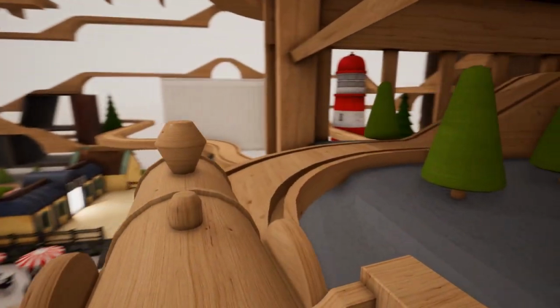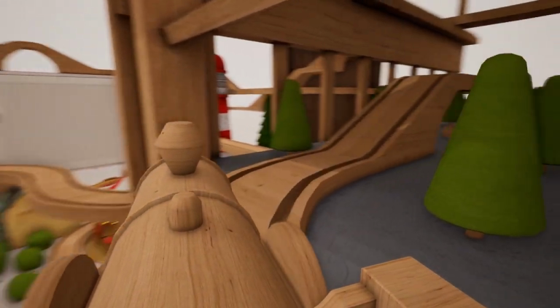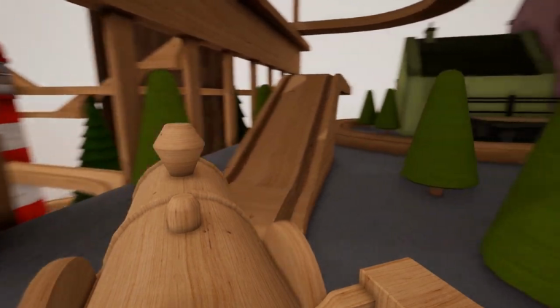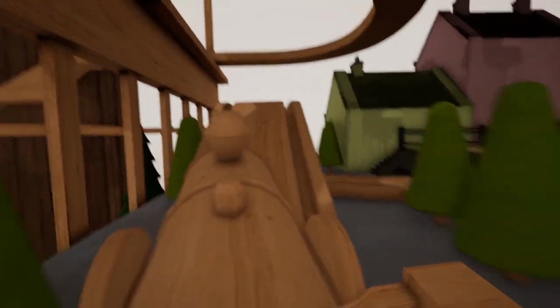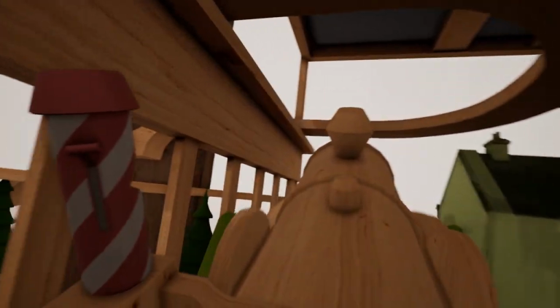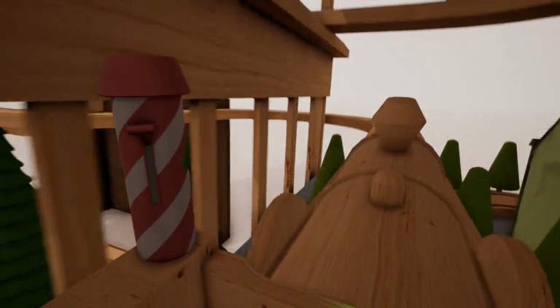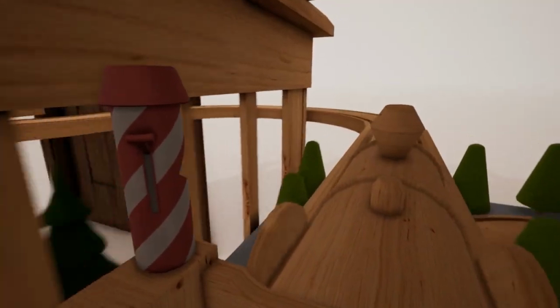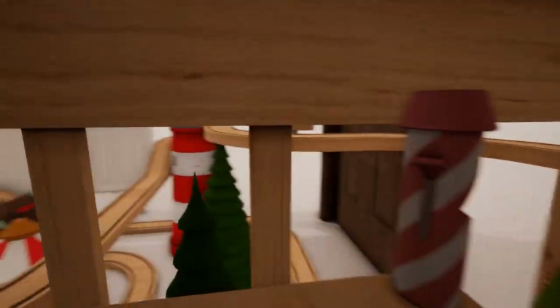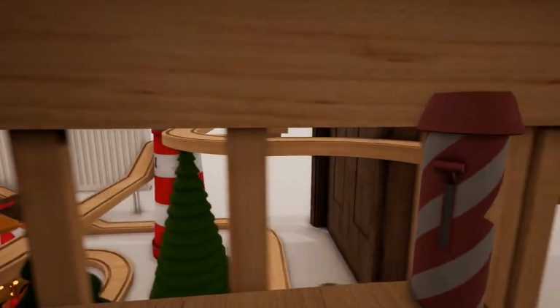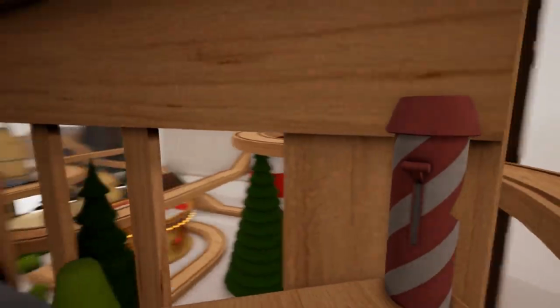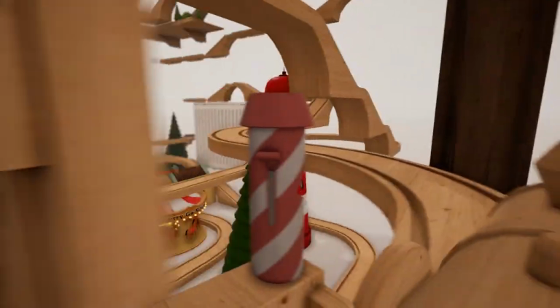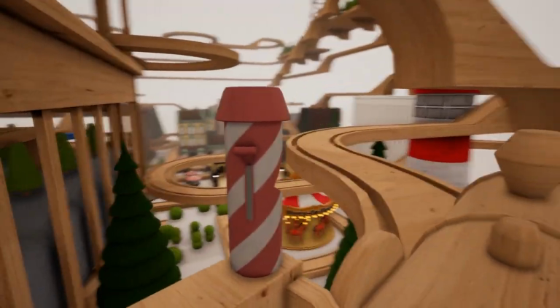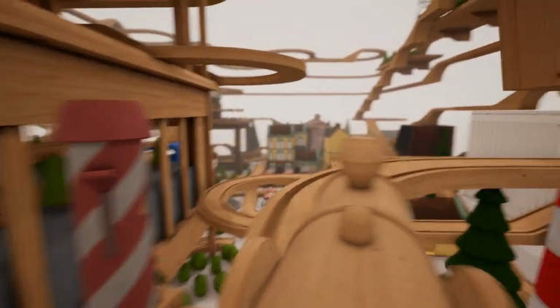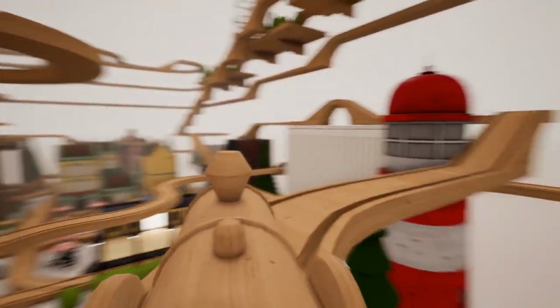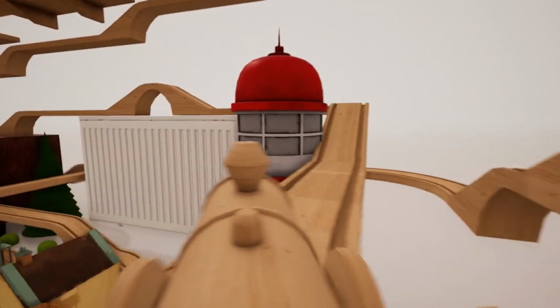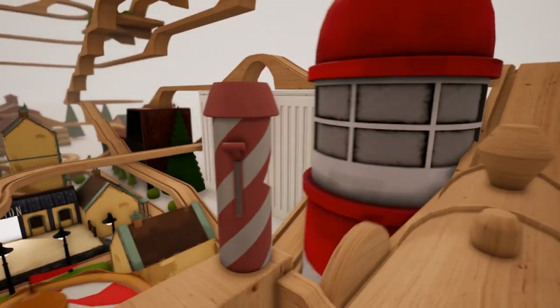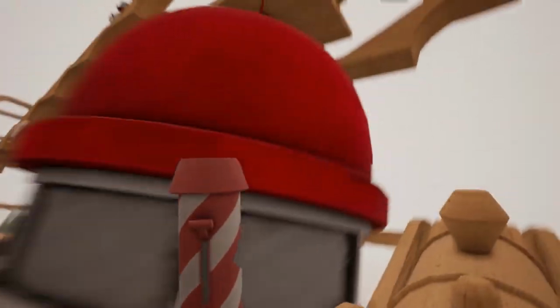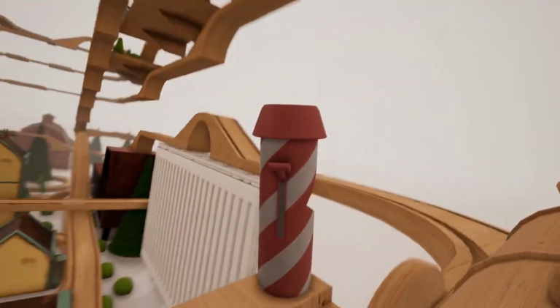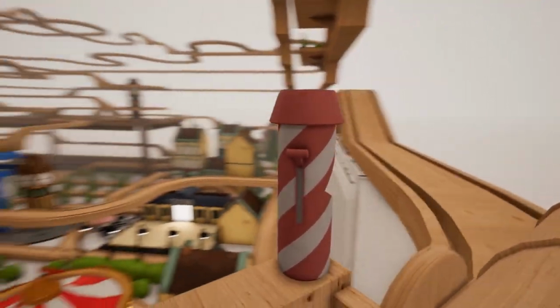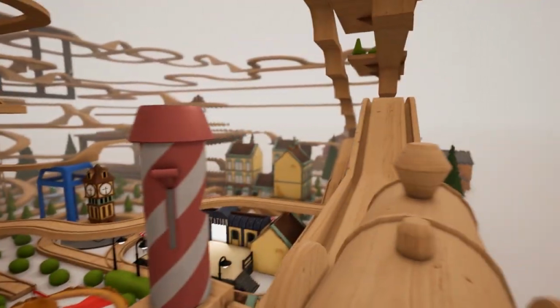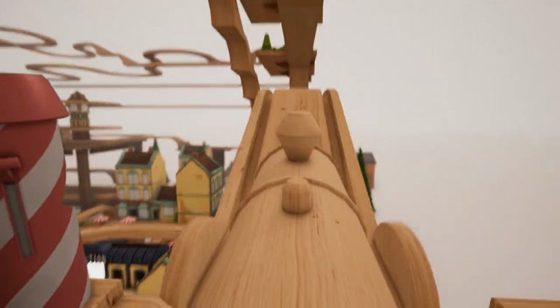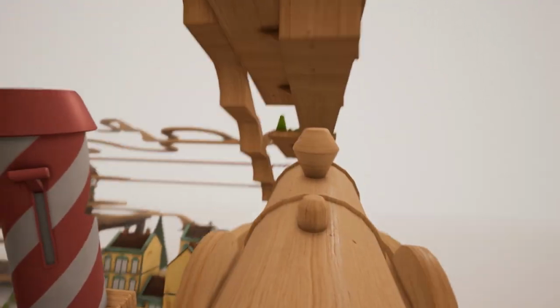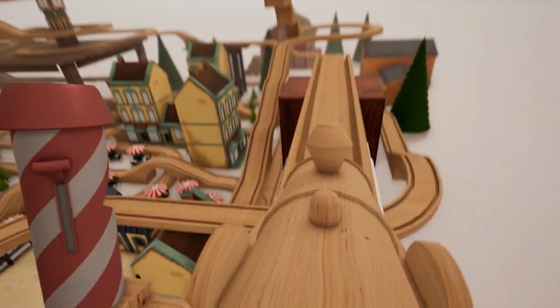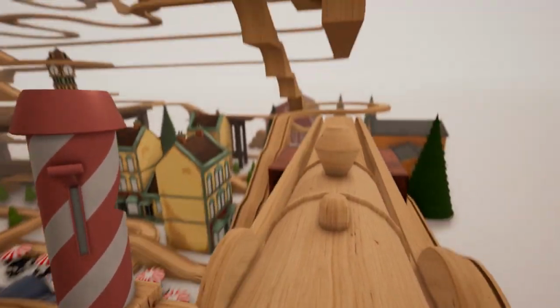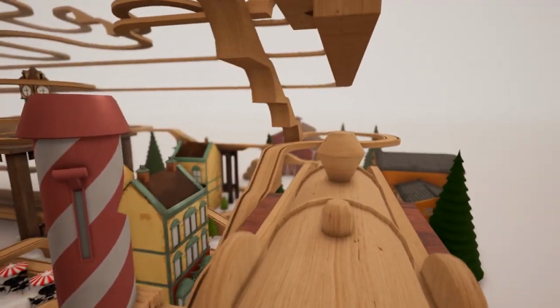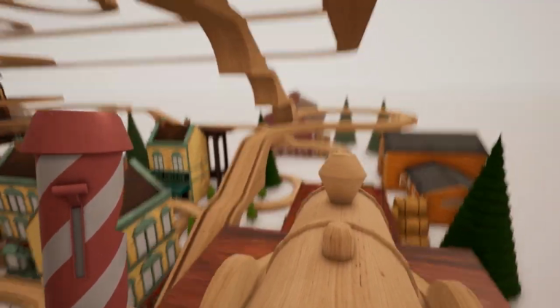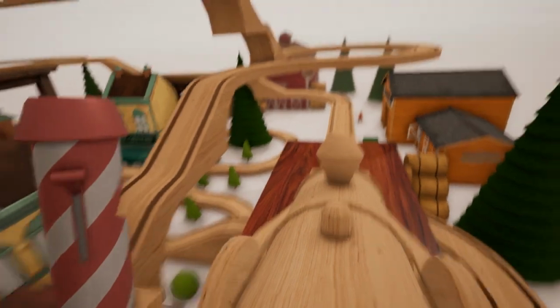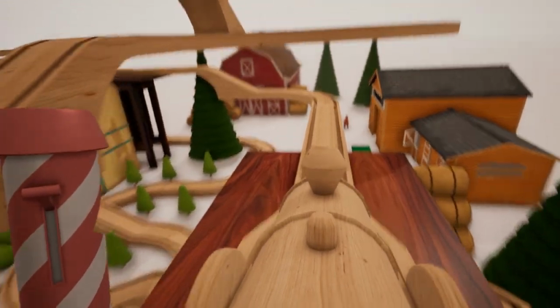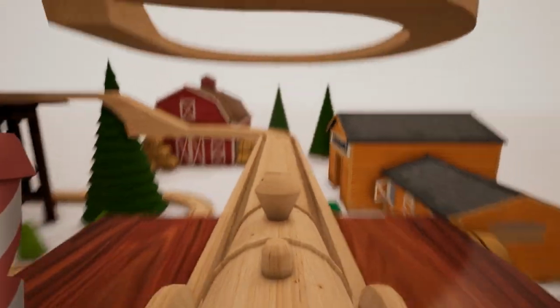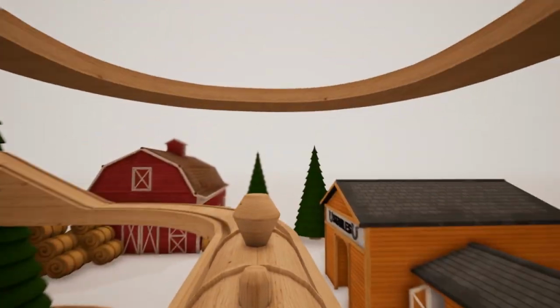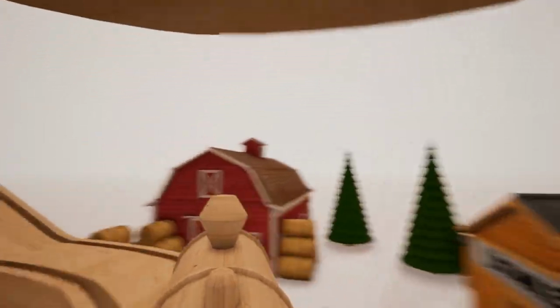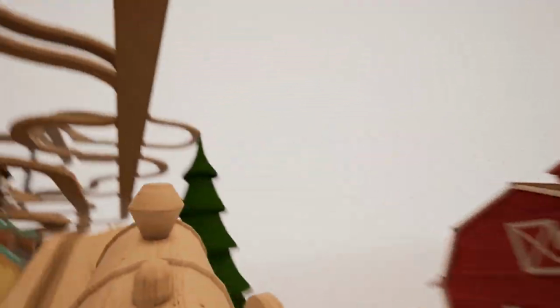Let's try to go this way. I don't think we've been this way yet, have we? Or is this back the way we came? Lighthouse. Careful. Up over the radiator. Clear. Perfect. And then down into the farm area. Look at that.